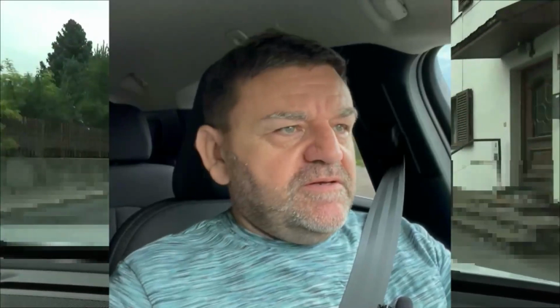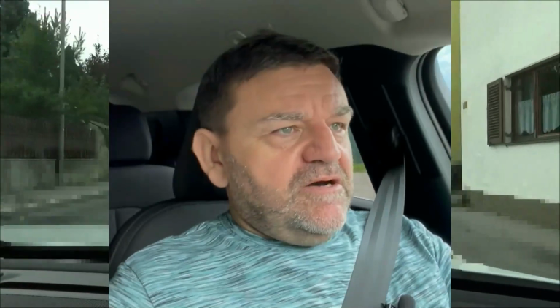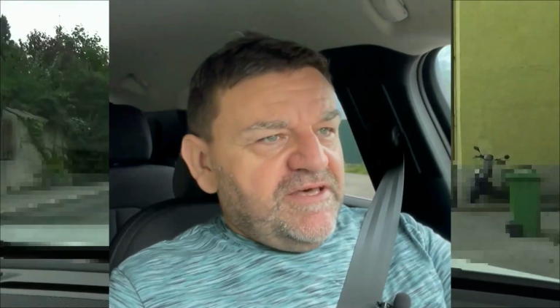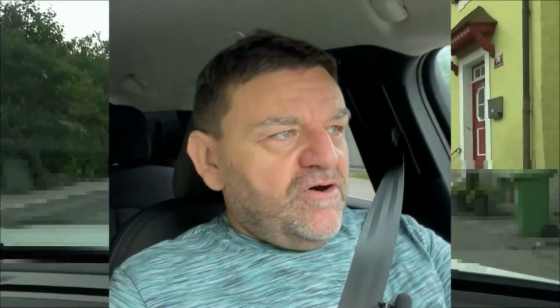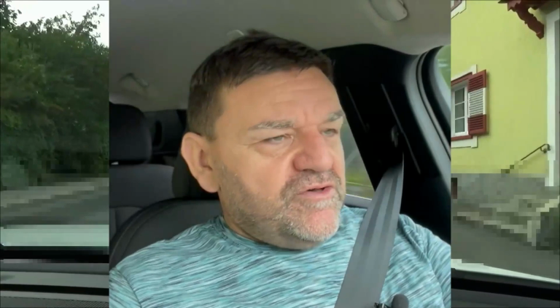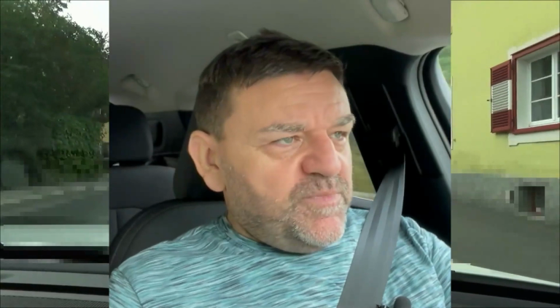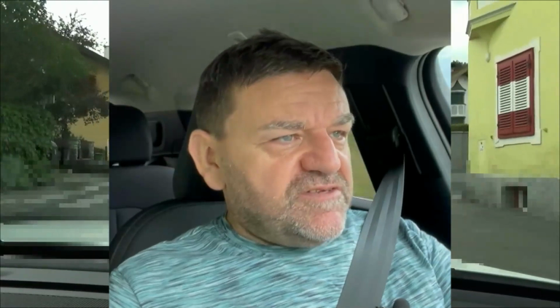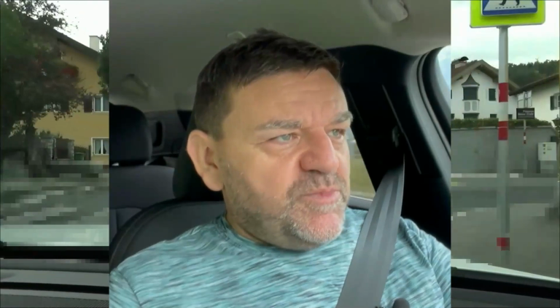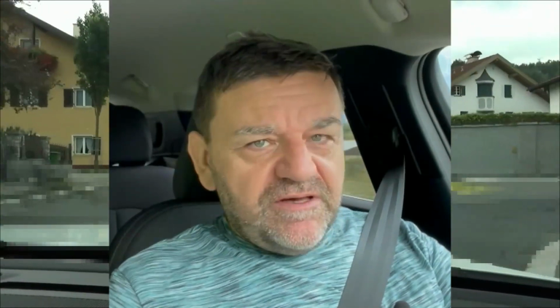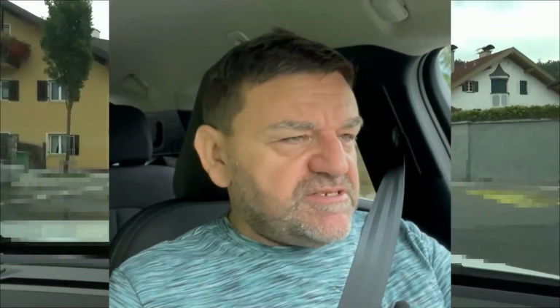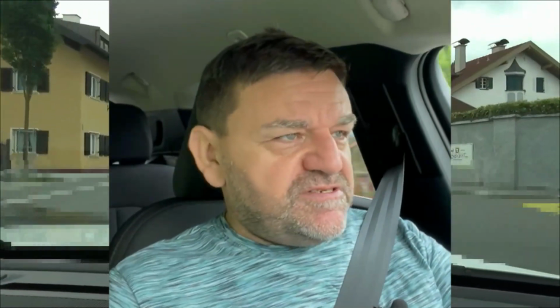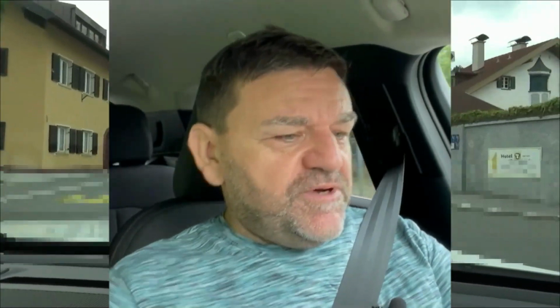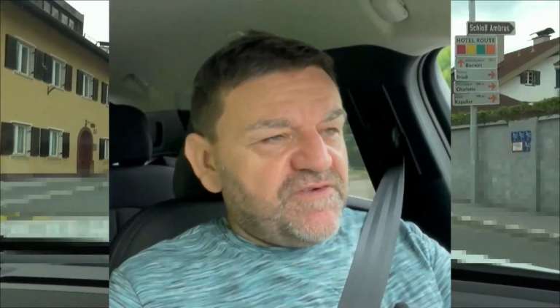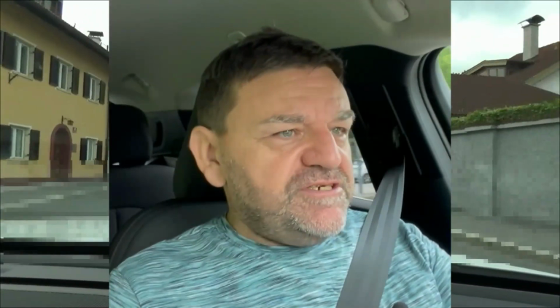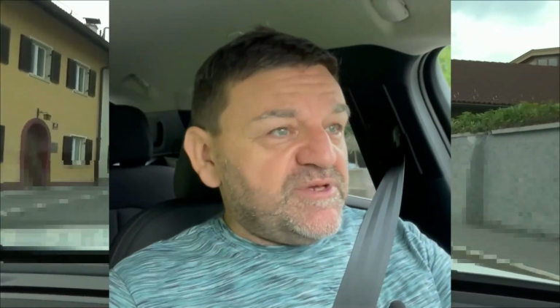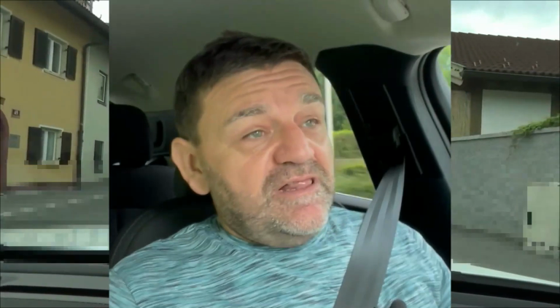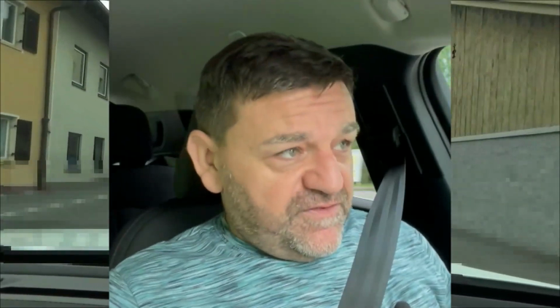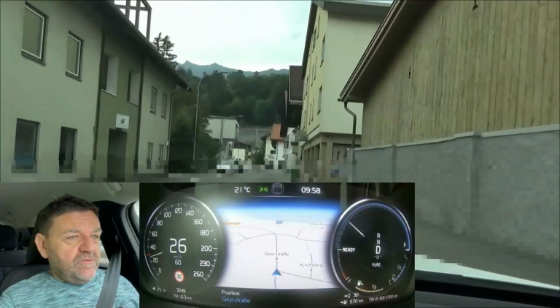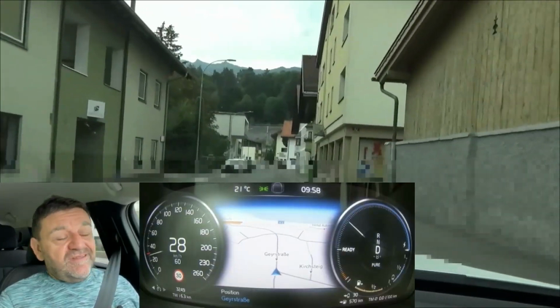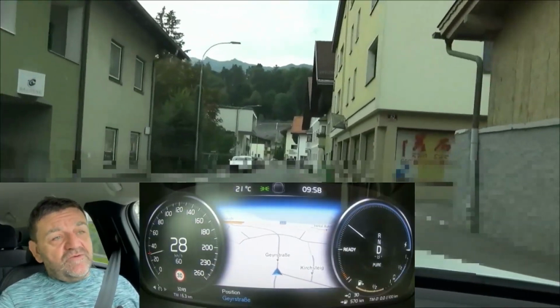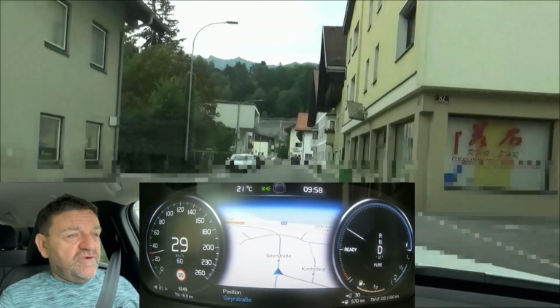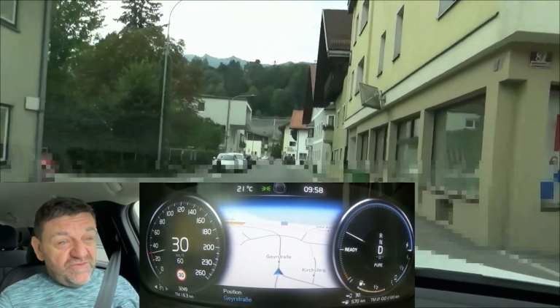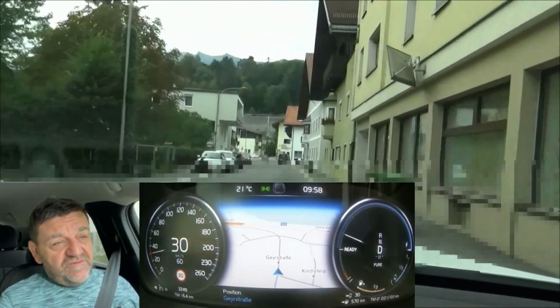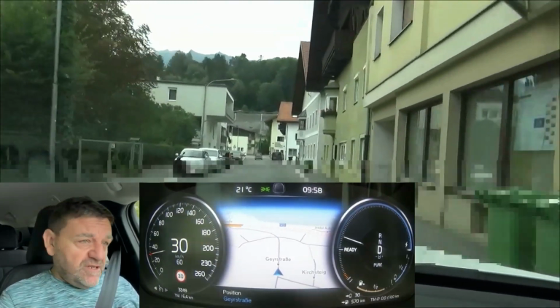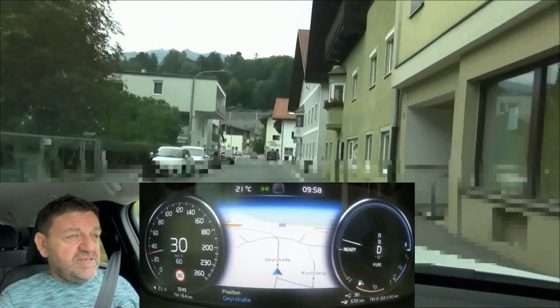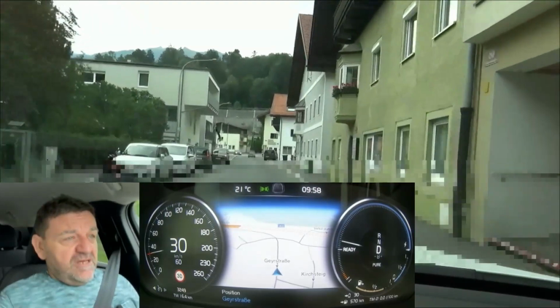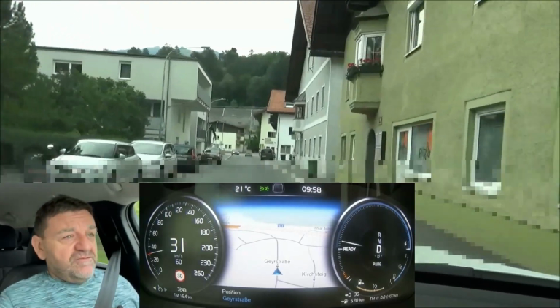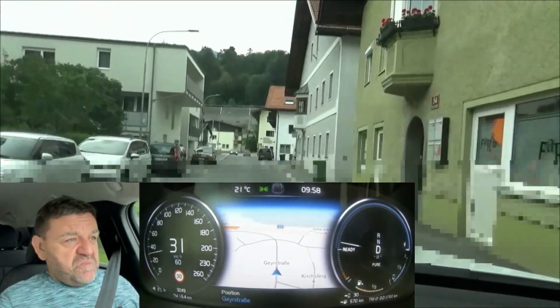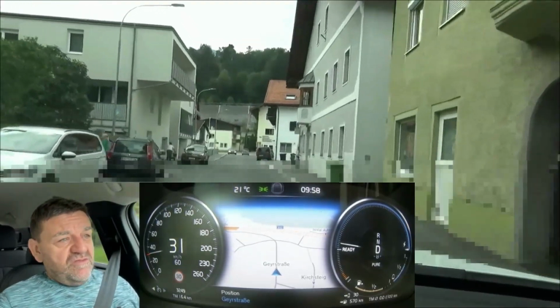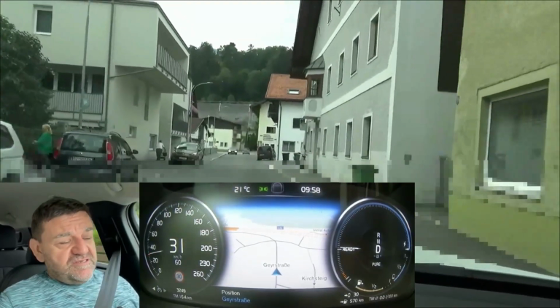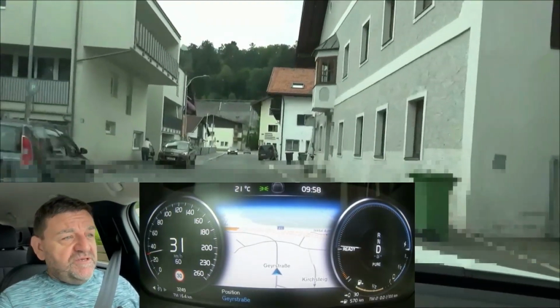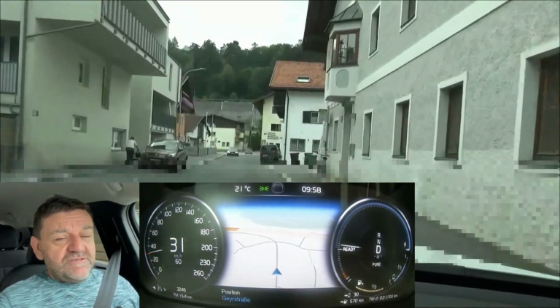At the end of the first lap, after 16.3 kilometers, we see we have 30 kilometers left, which at the end would be over 45 kilometers. I guess that would be a good result.